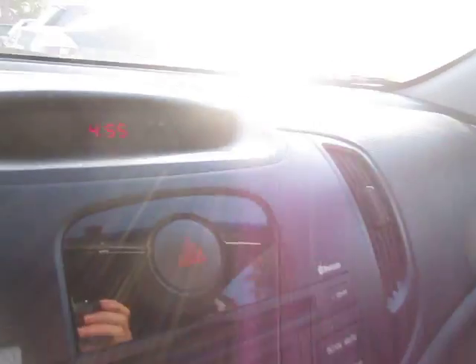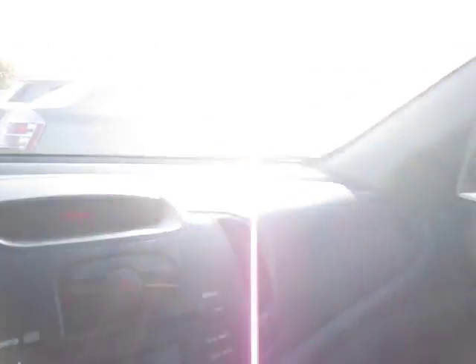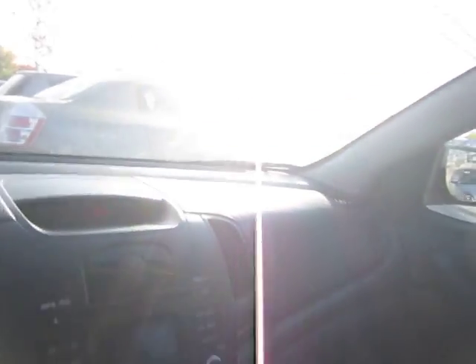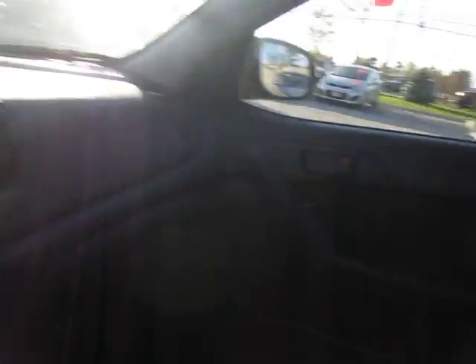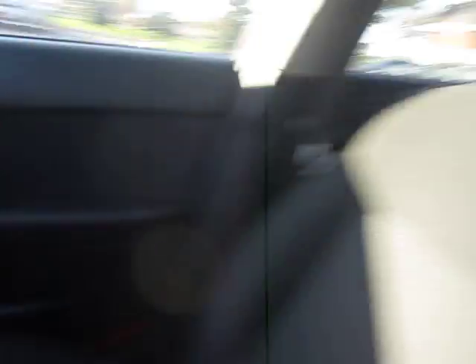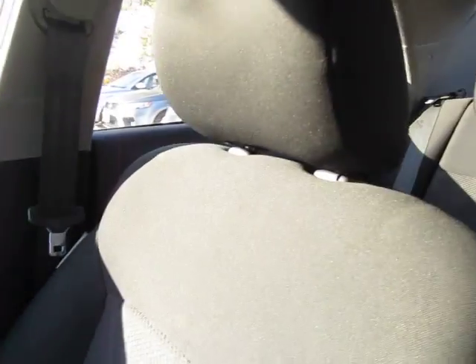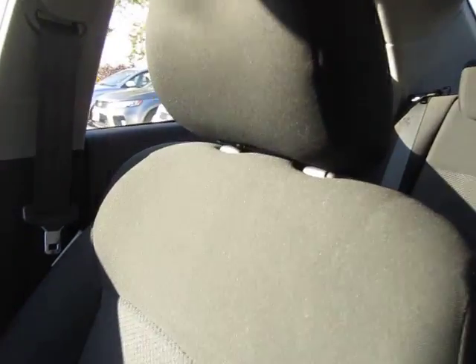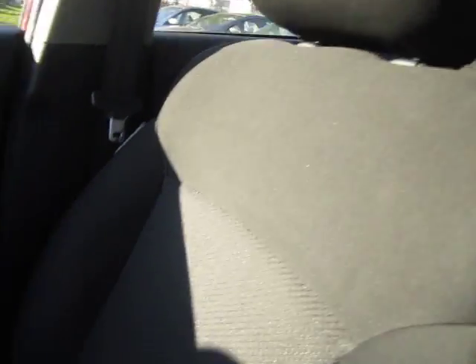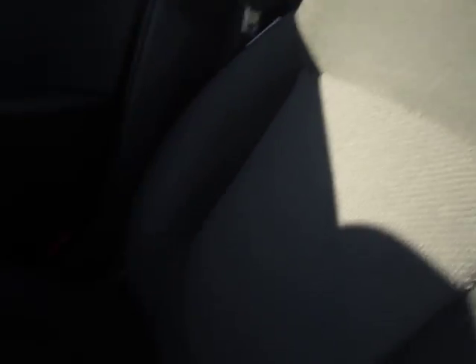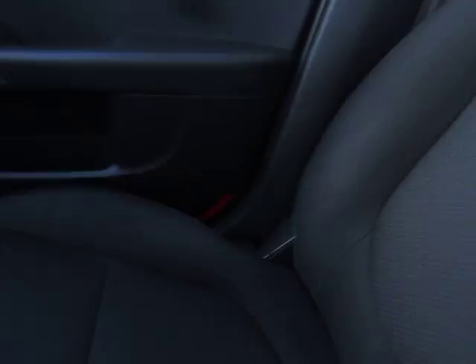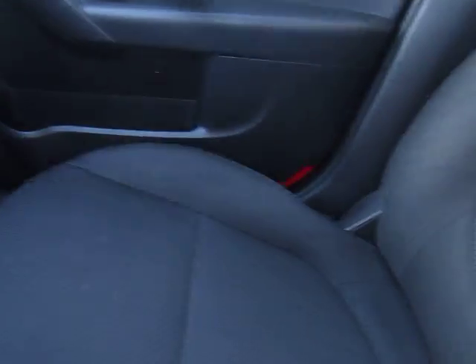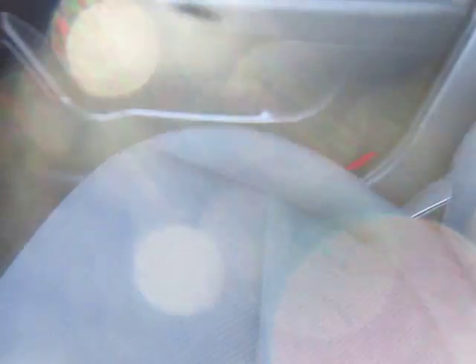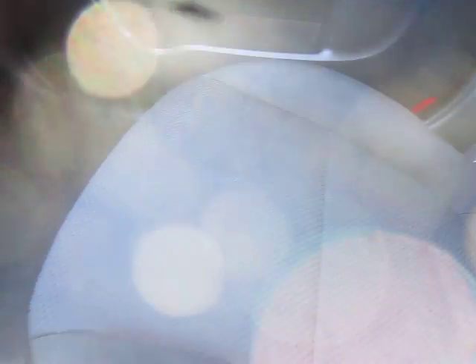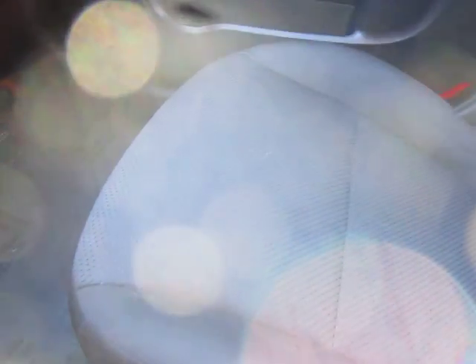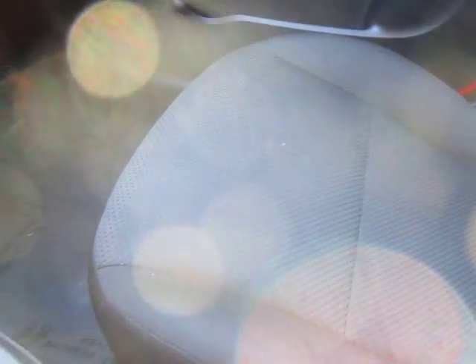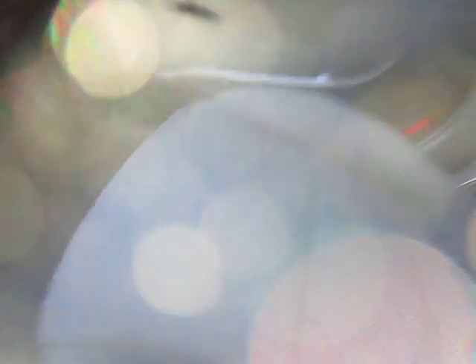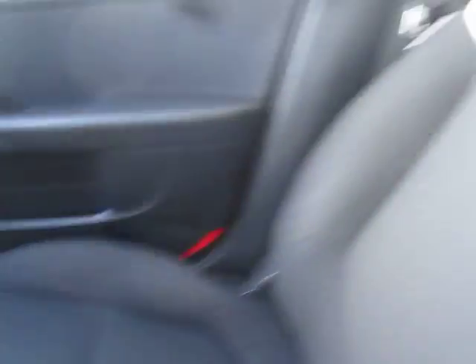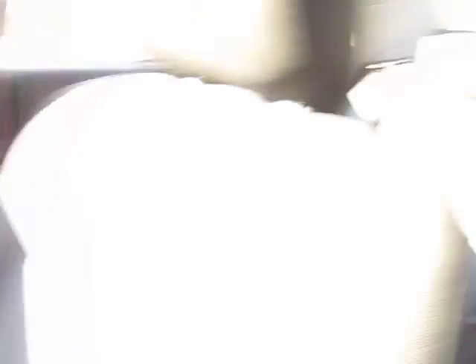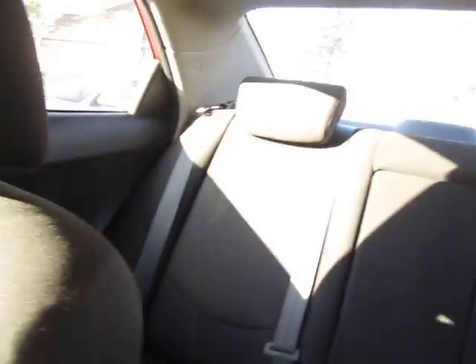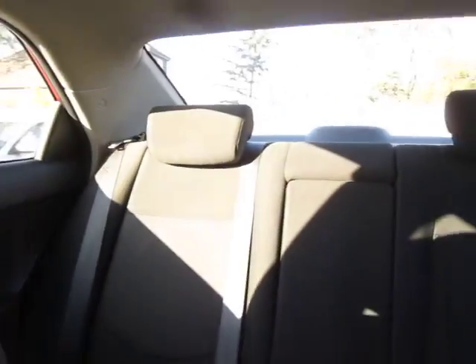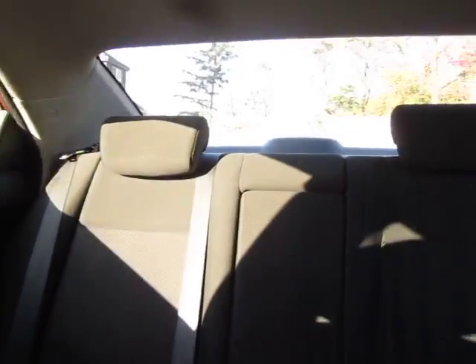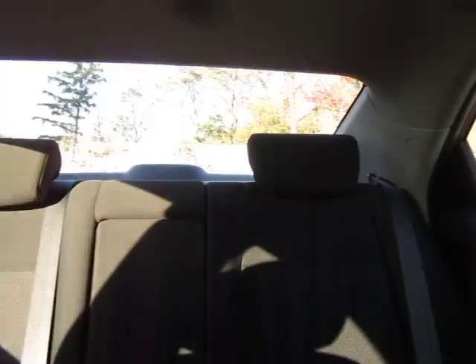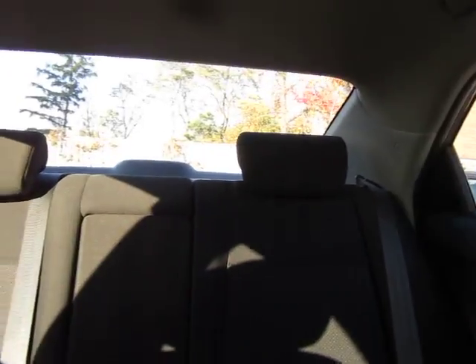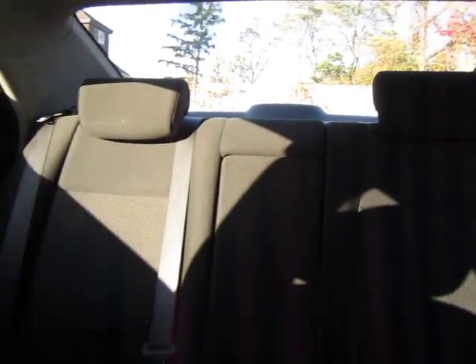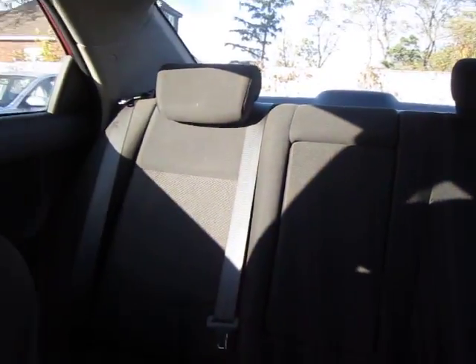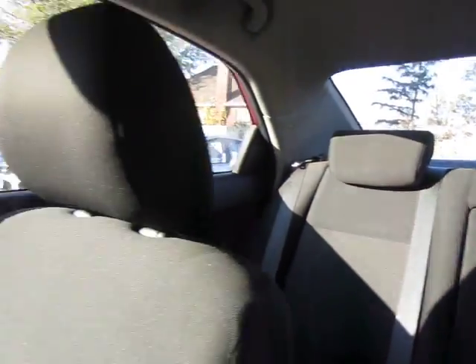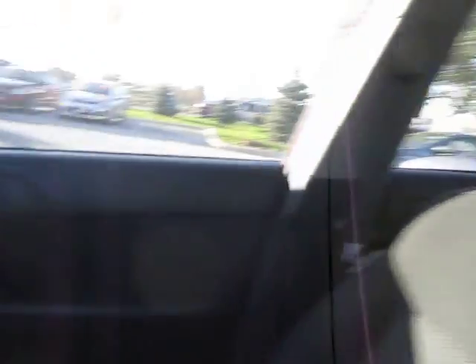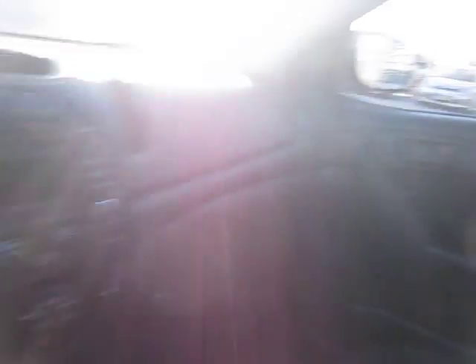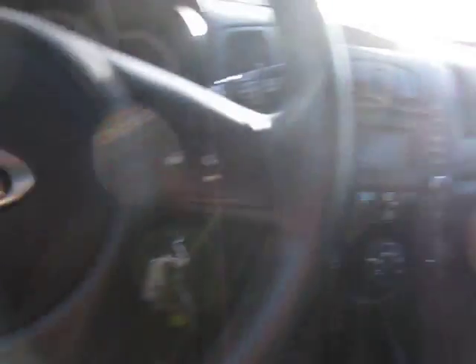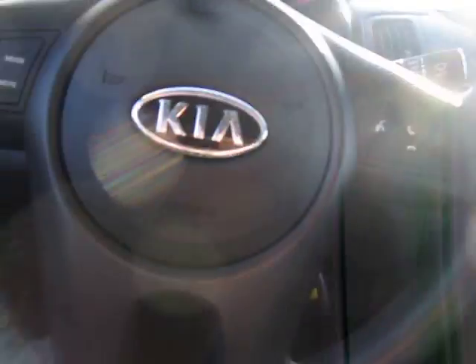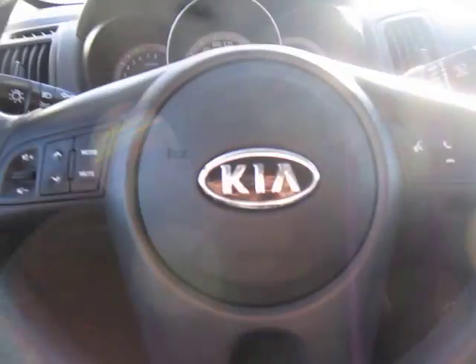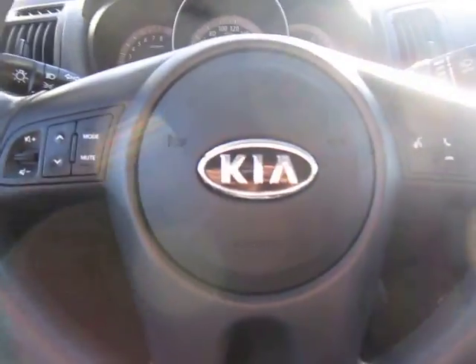This is a beautiful vehicle in immaculate condition — pristine, really. So give us a call today at Kia of Hamilton. See if we can set you up with a test drive on this bad boy.